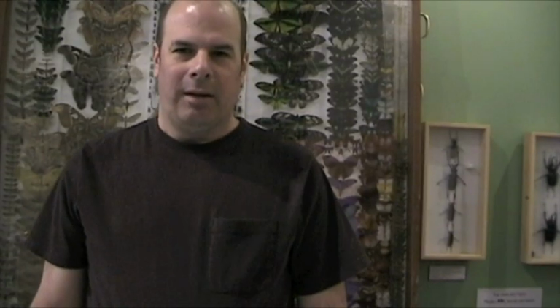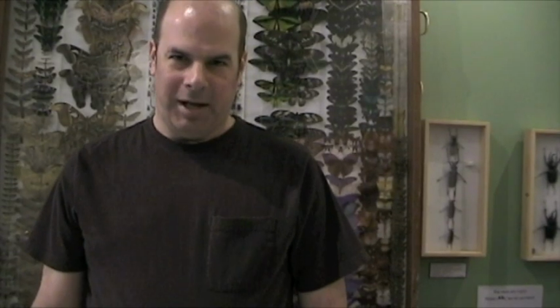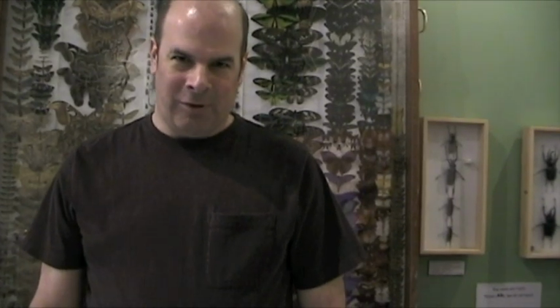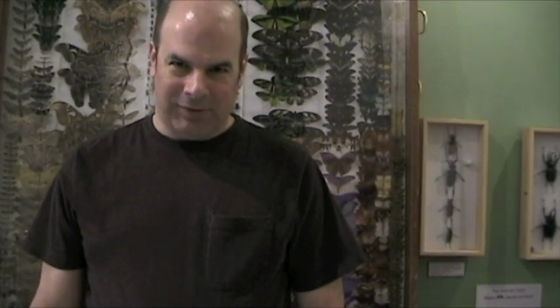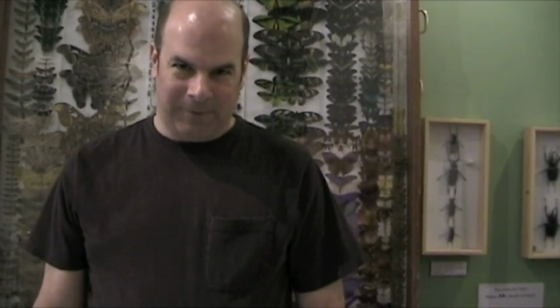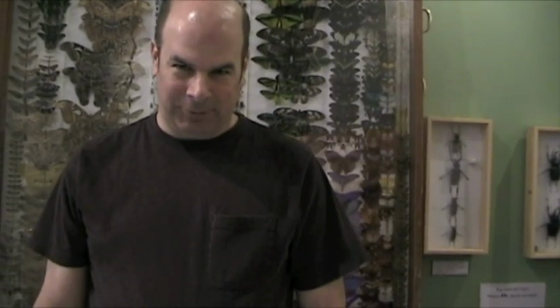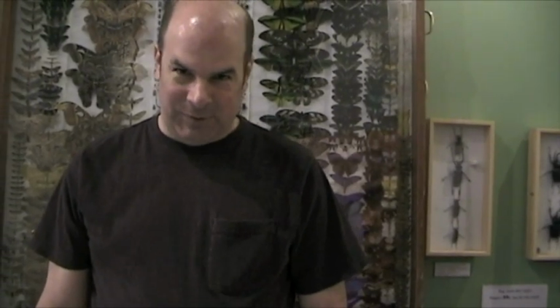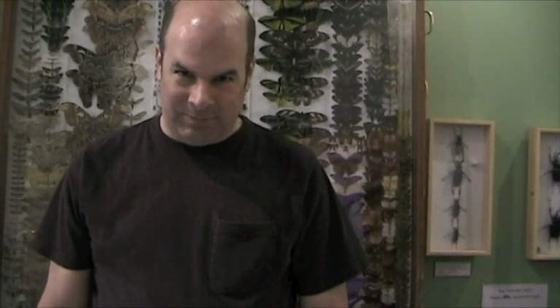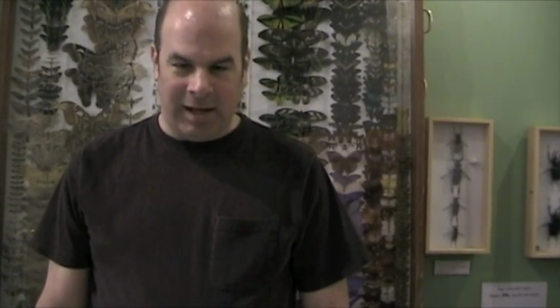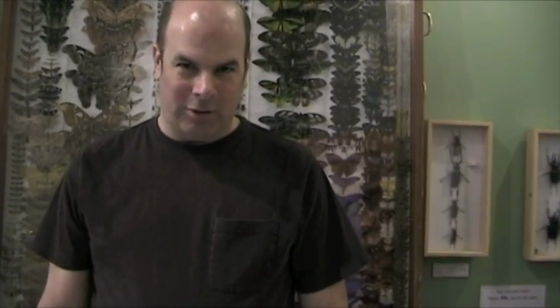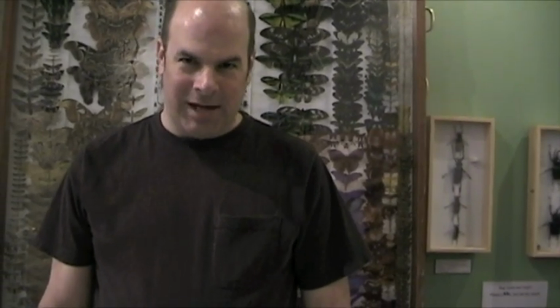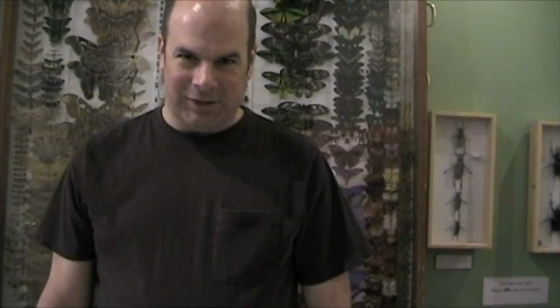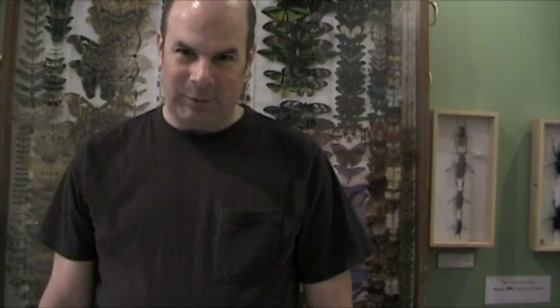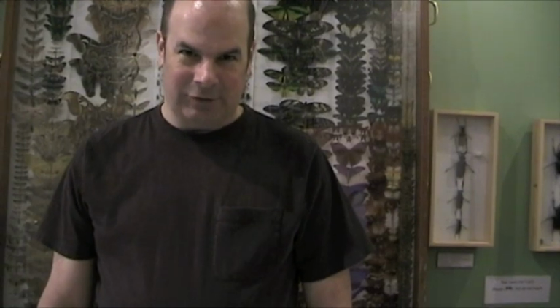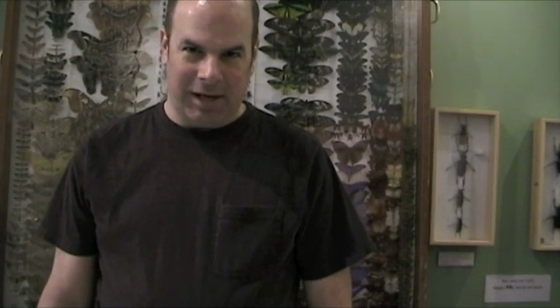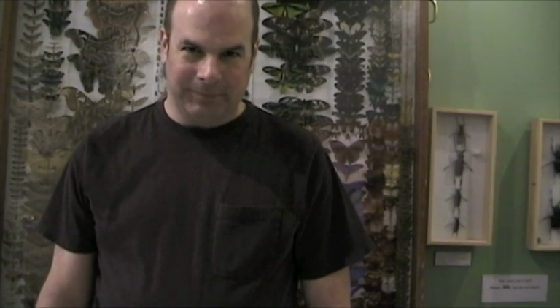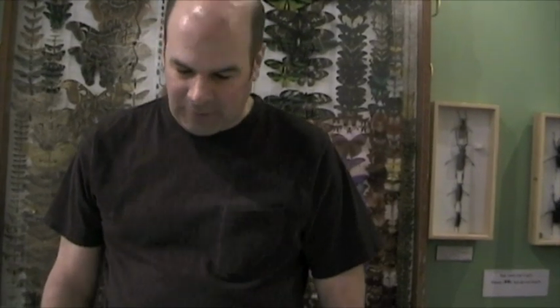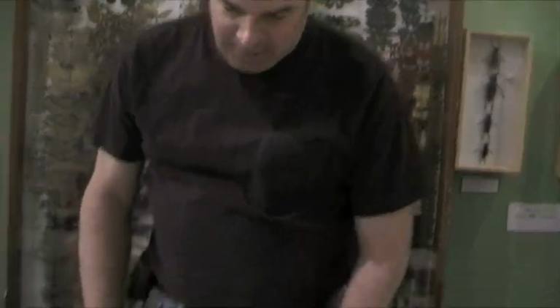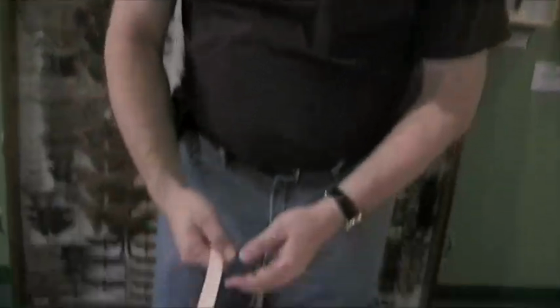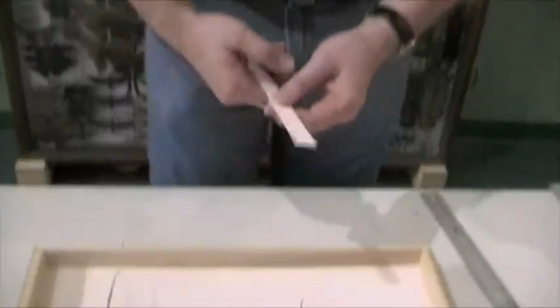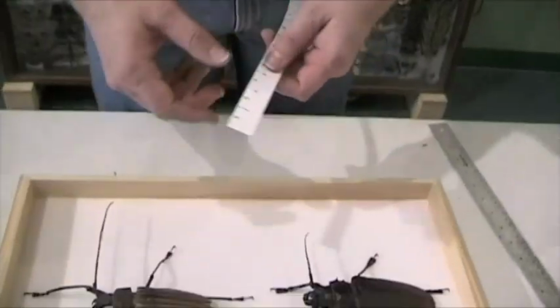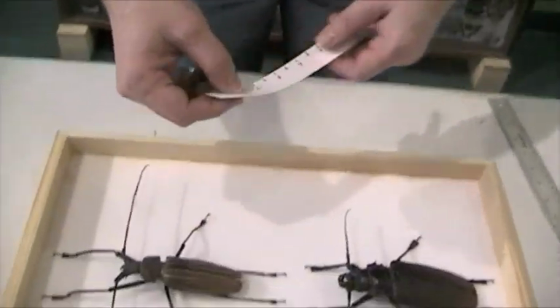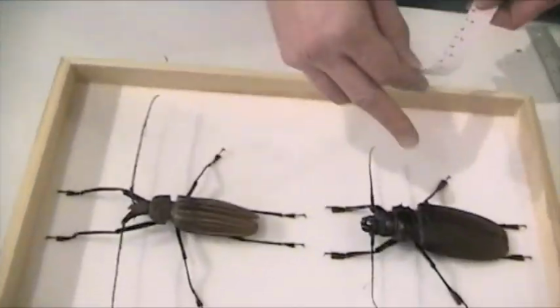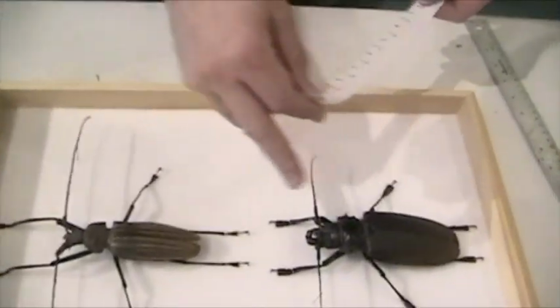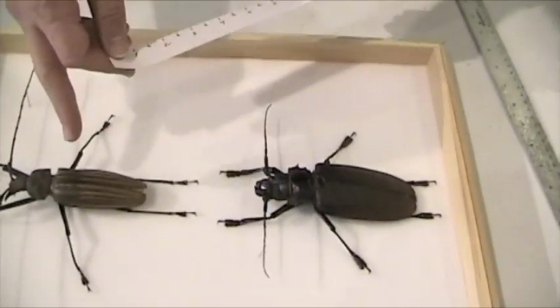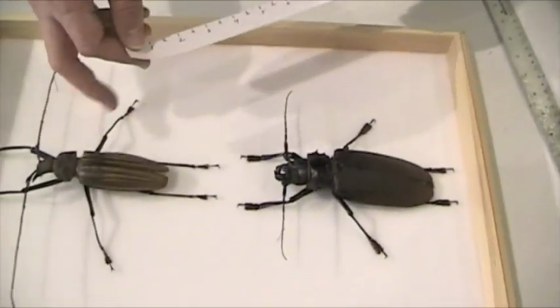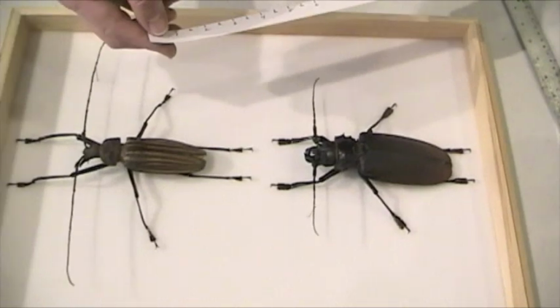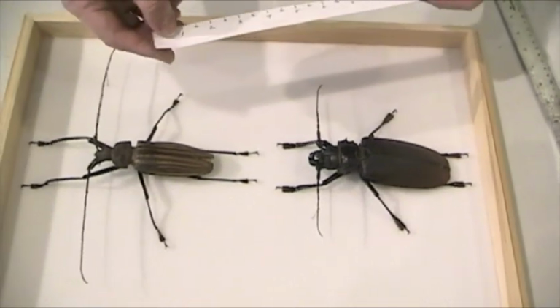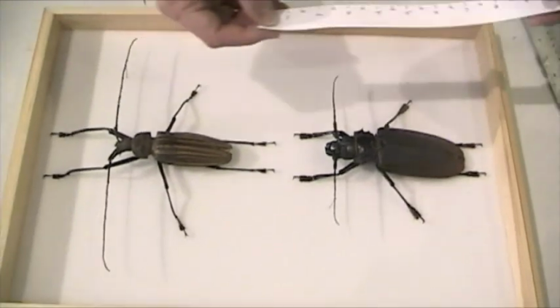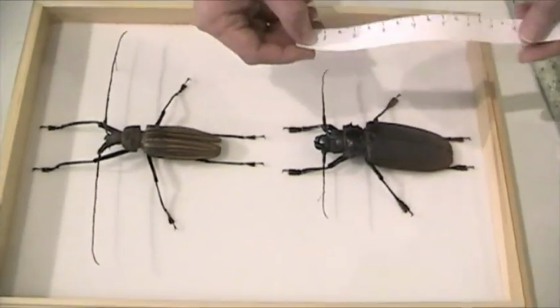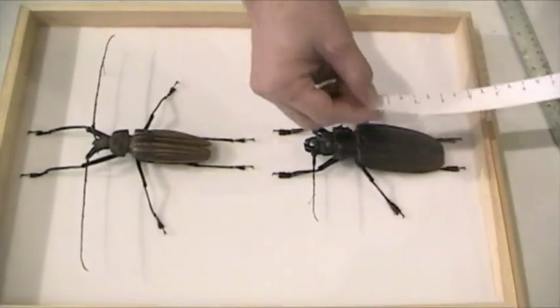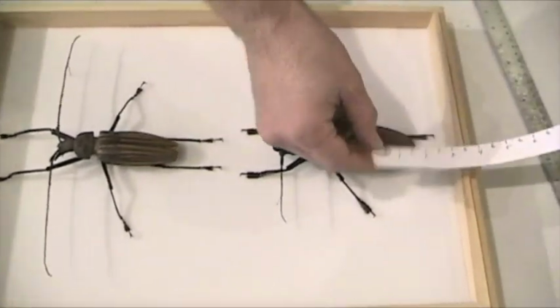Welcome back to the Santa Fe Children's Museum and more giant insects being measured on camera. Here we have Titanus giganteus and Zizuthrus heros, the world's largest beetle species.